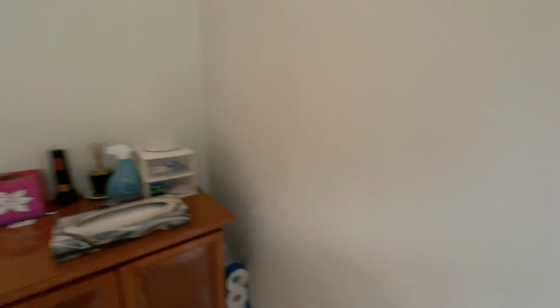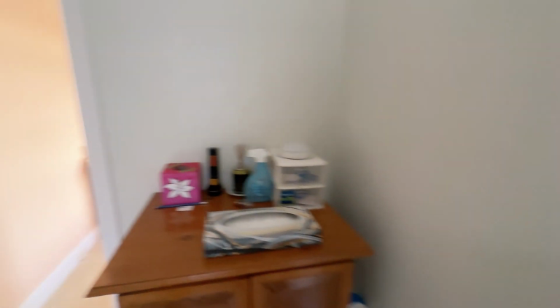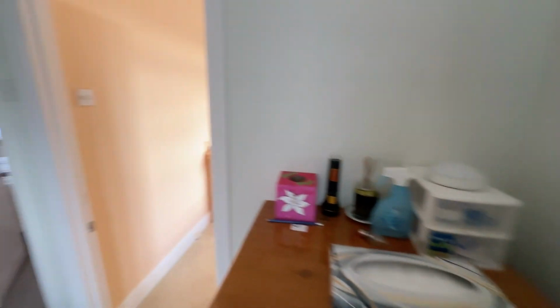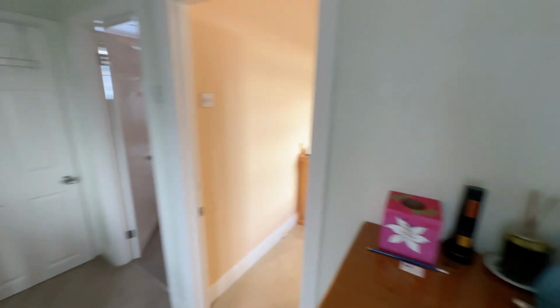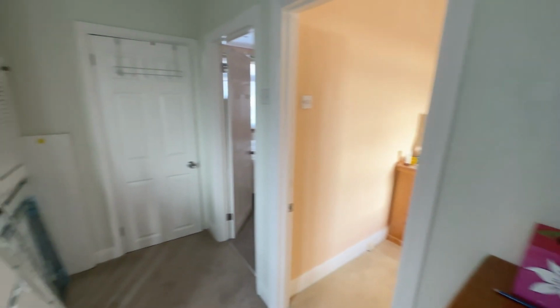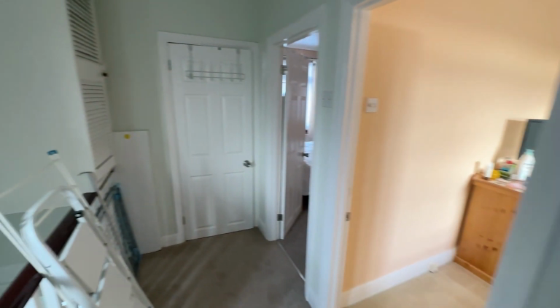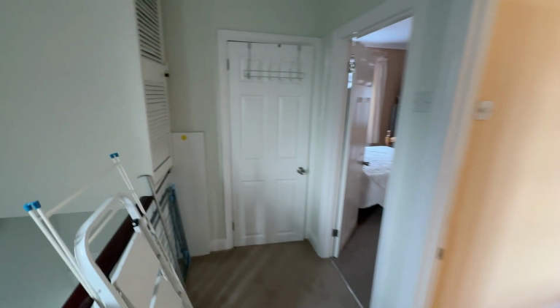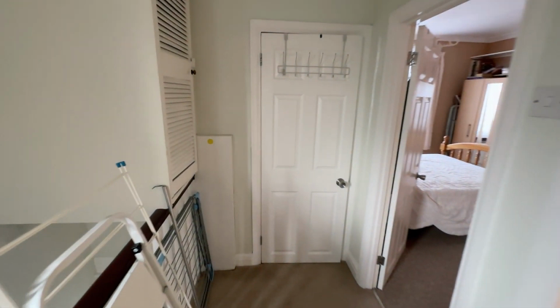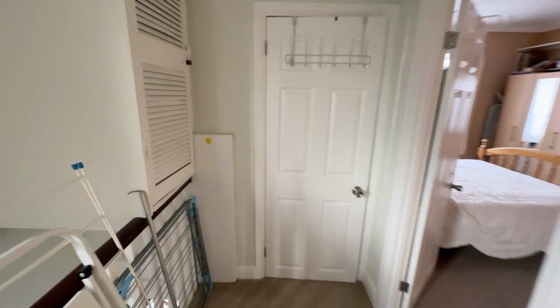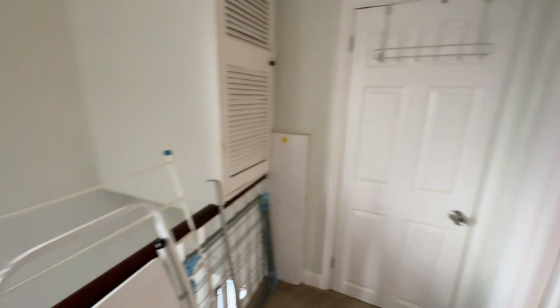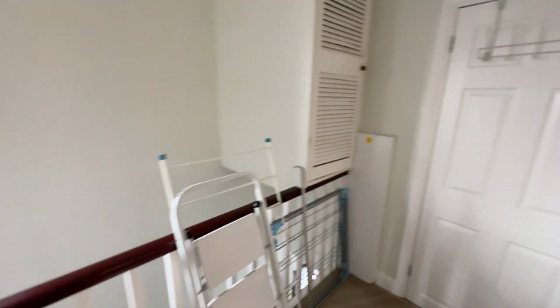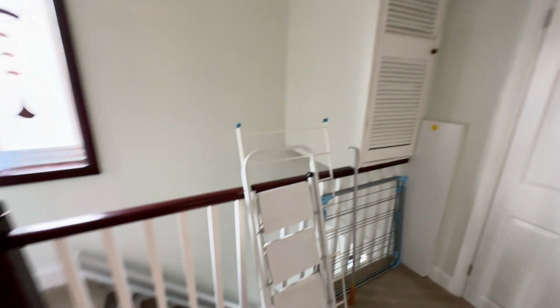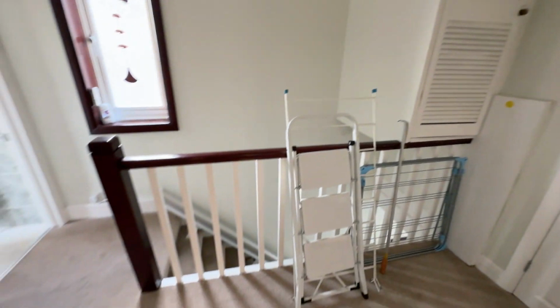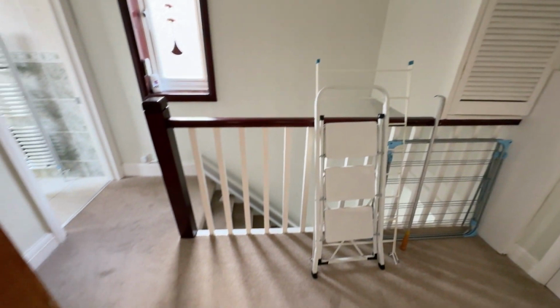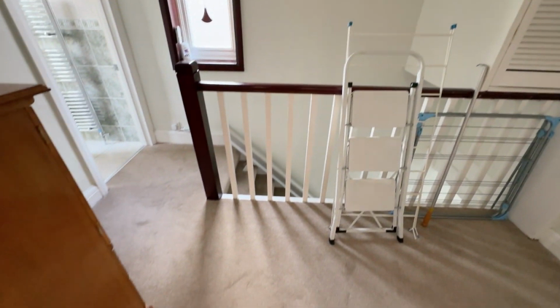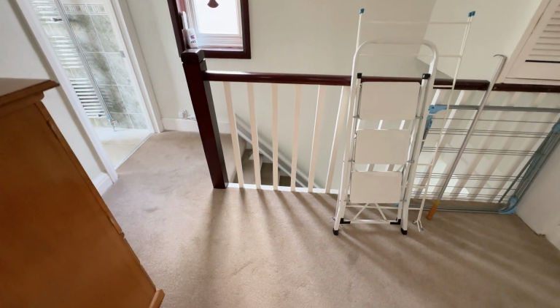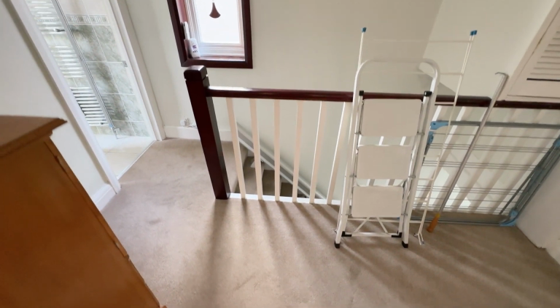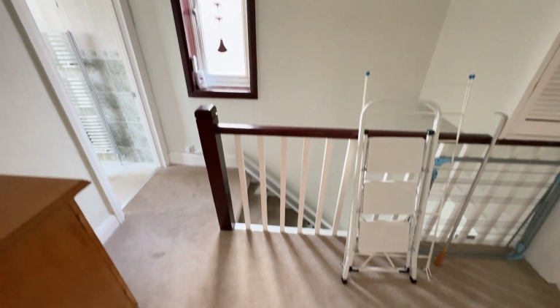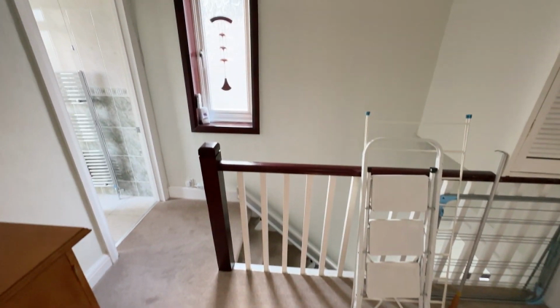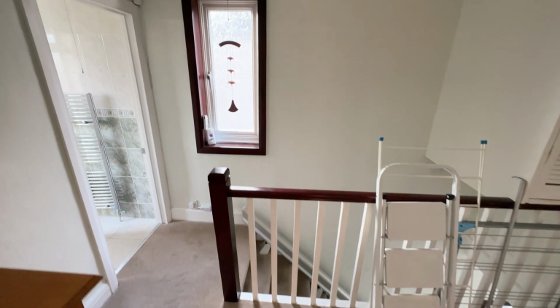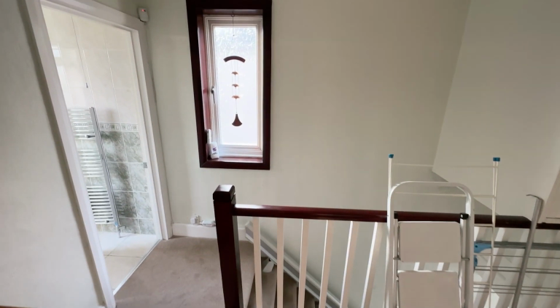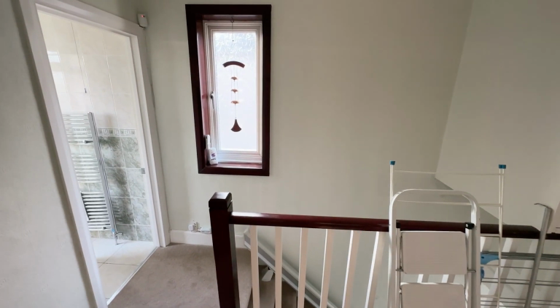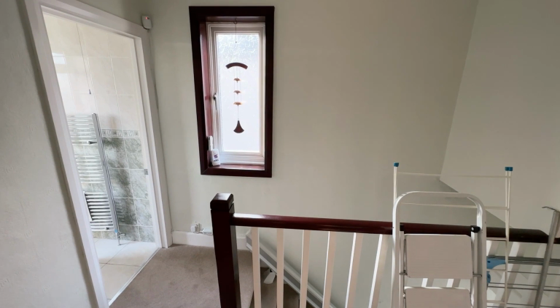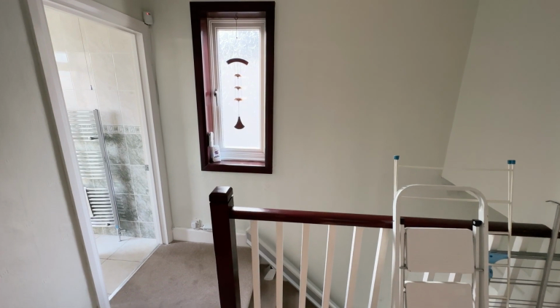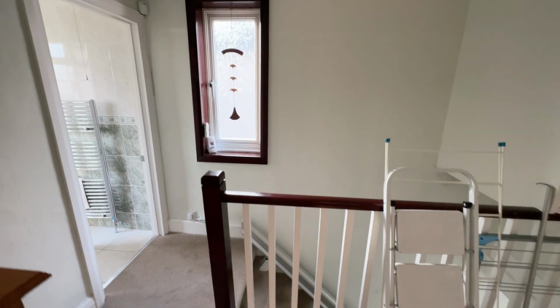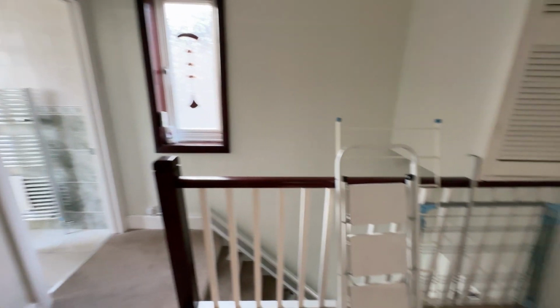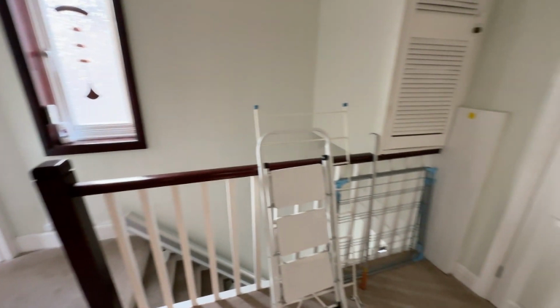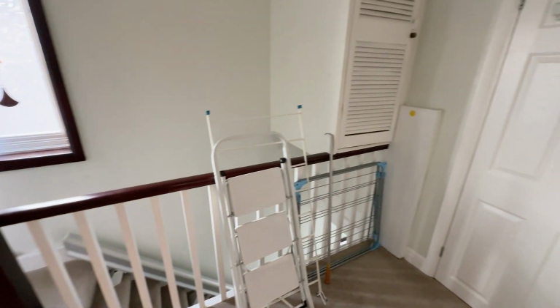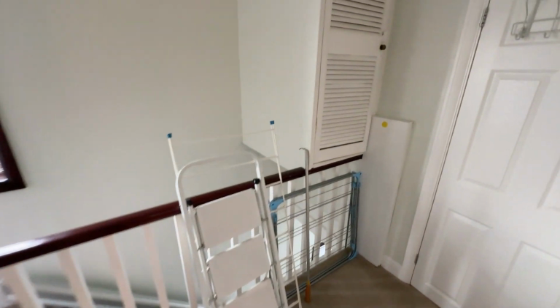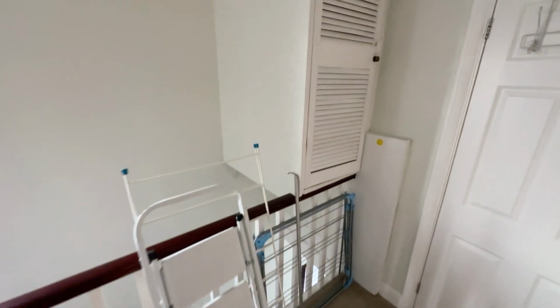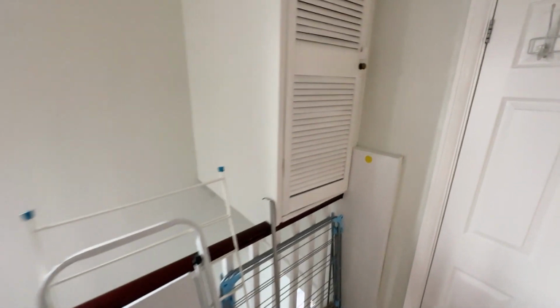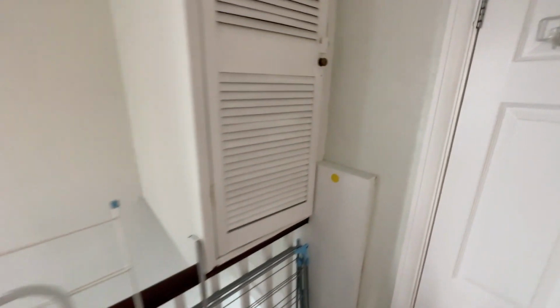Upstairs on the first floor there's quite a nice size landing. Standing back to give you a feel — it's a good size with a window to the side. This cupboard here houses the boiler.